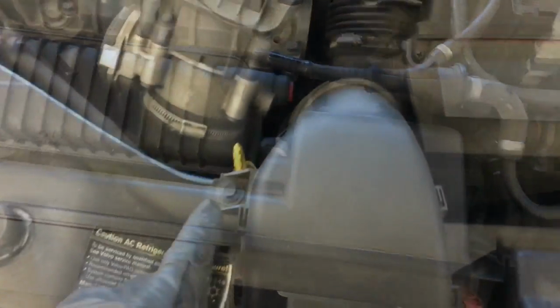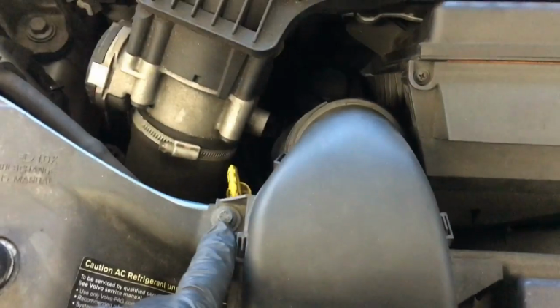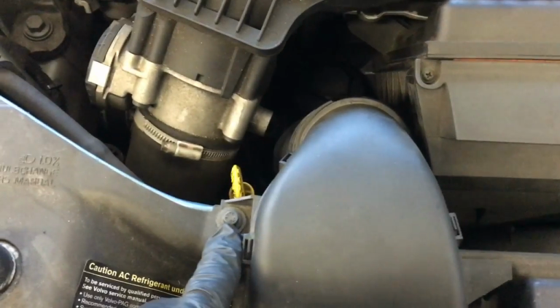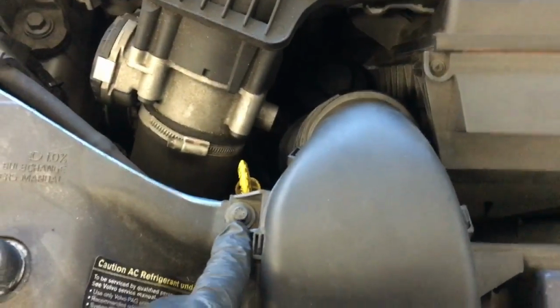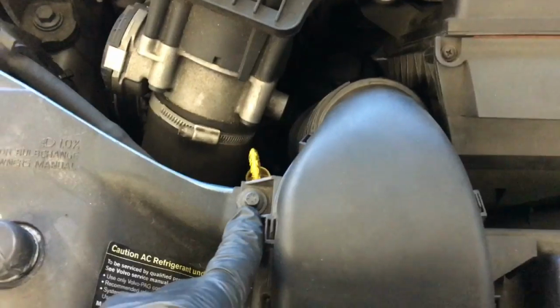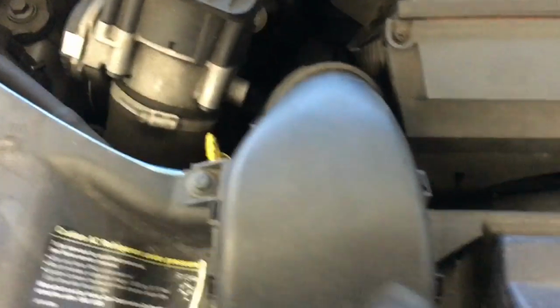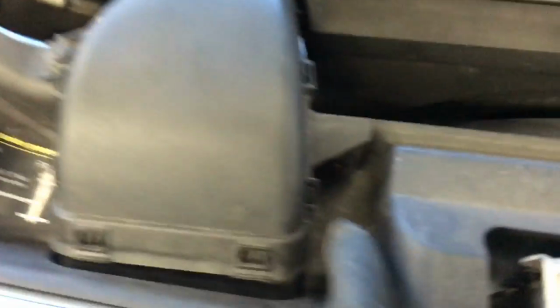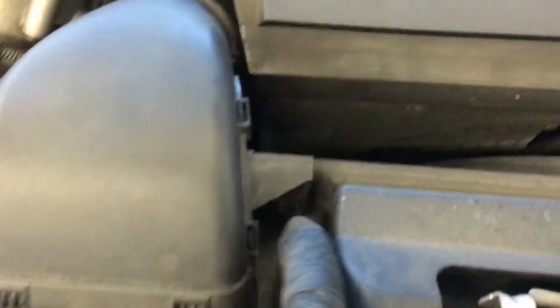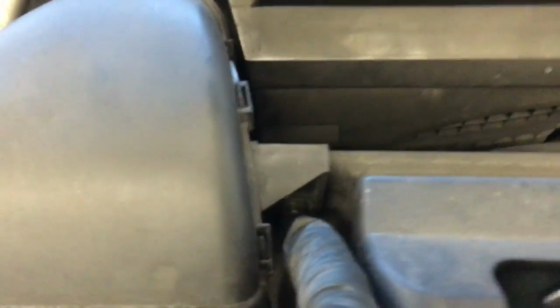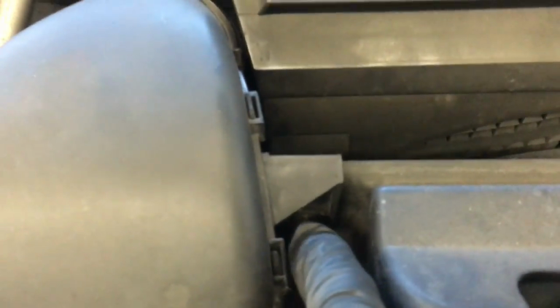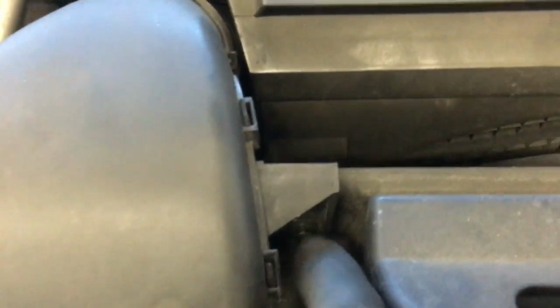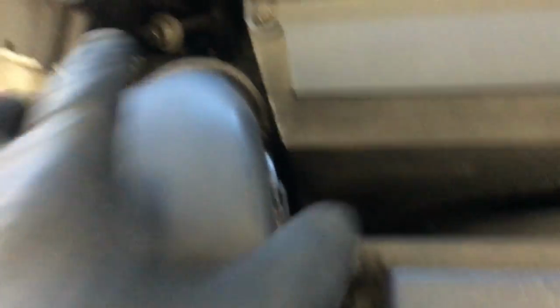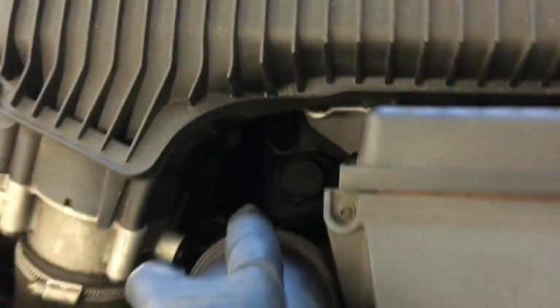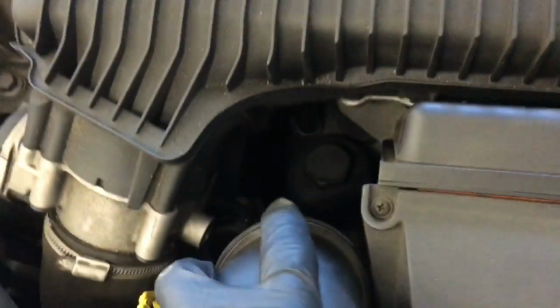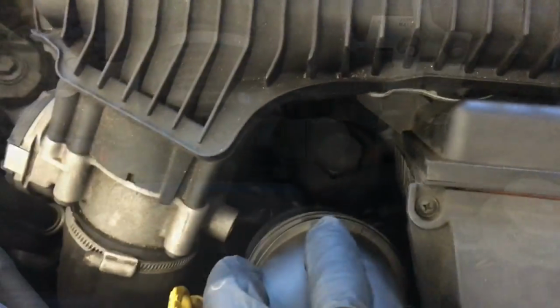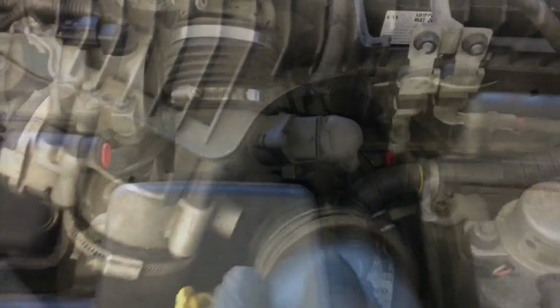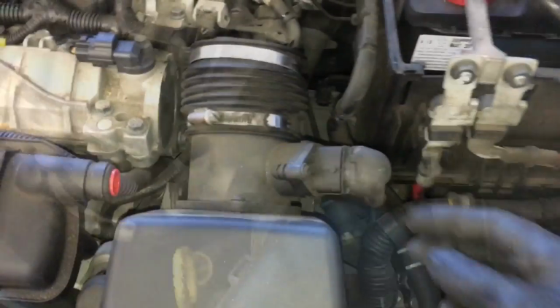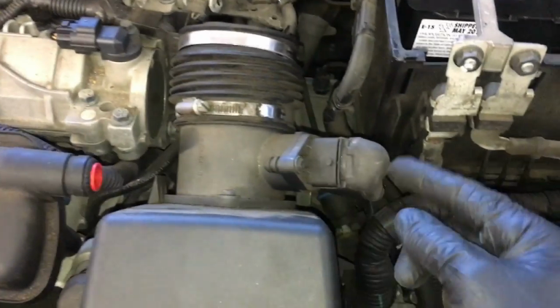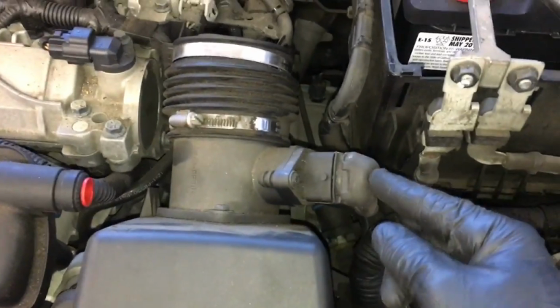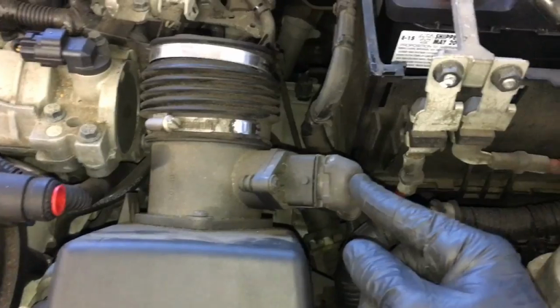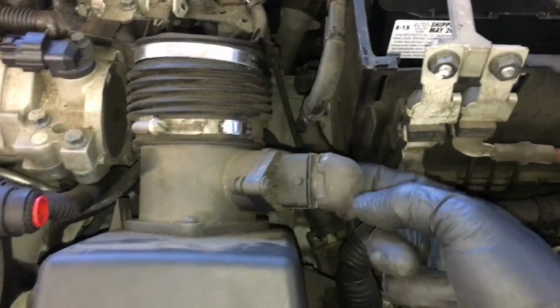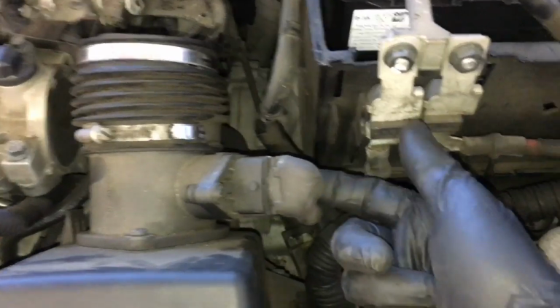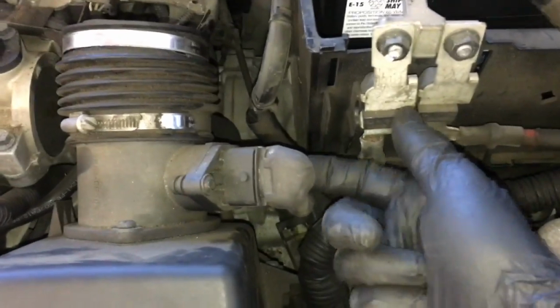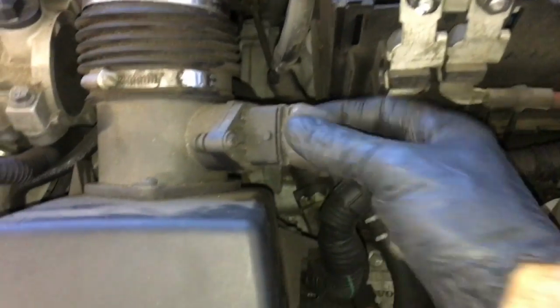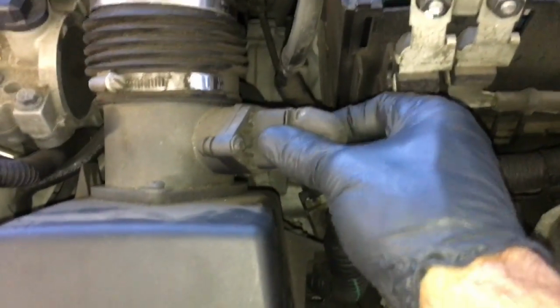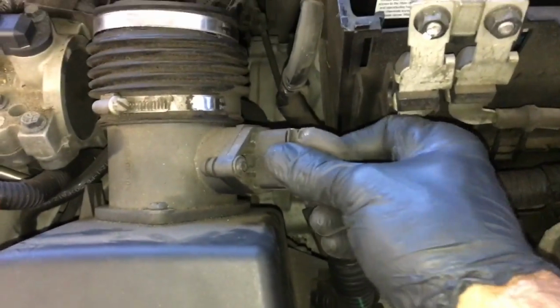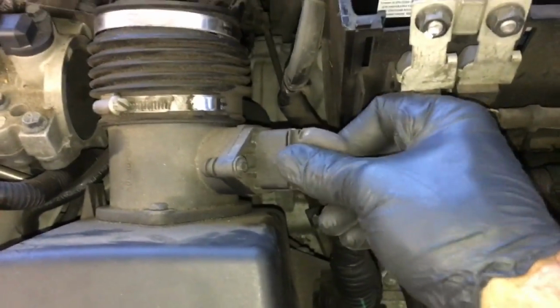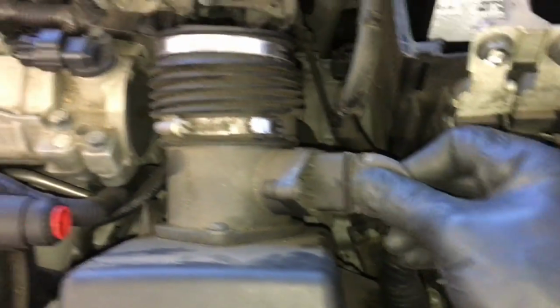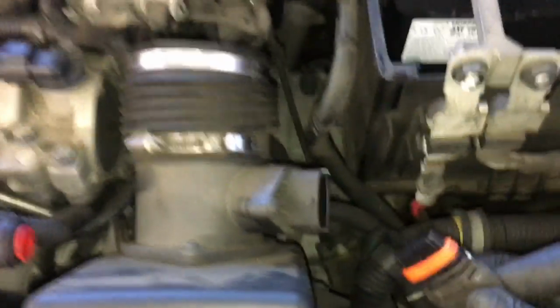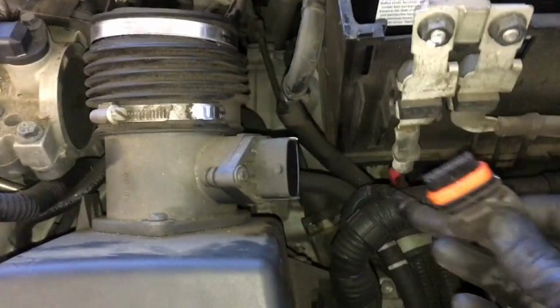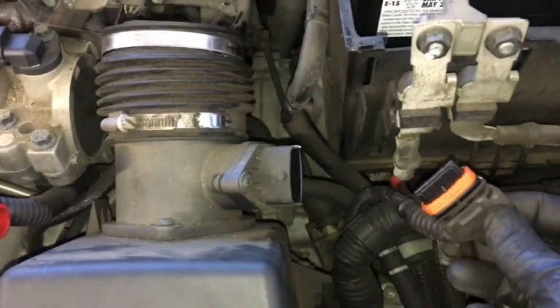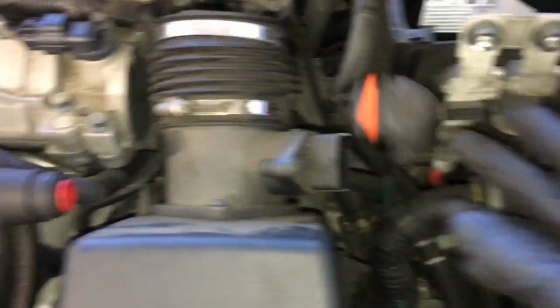I'm going to remove the 8 millimeter bolt here and here and pull the snorkel off. Next, I'm going to unplug the mass airflow sensor — it has a little clip on the back side. You just squeeze, pull, and remove.